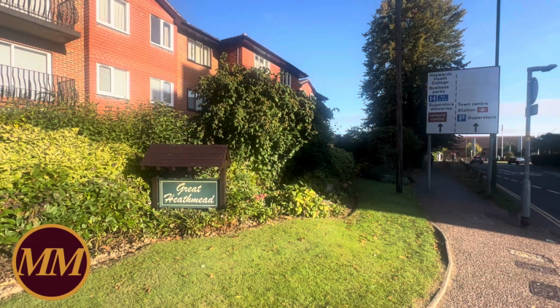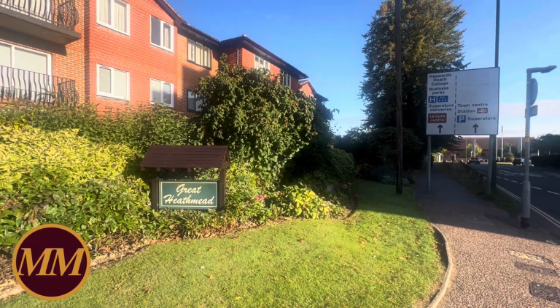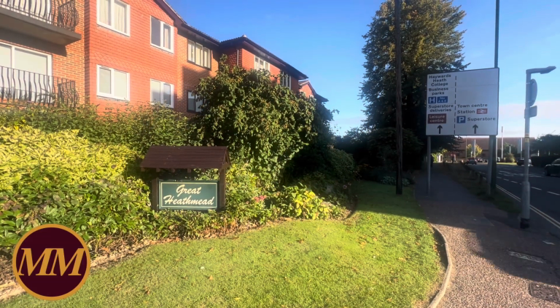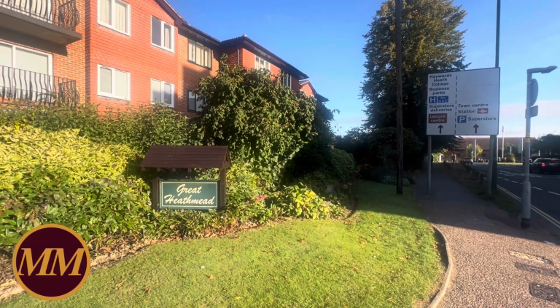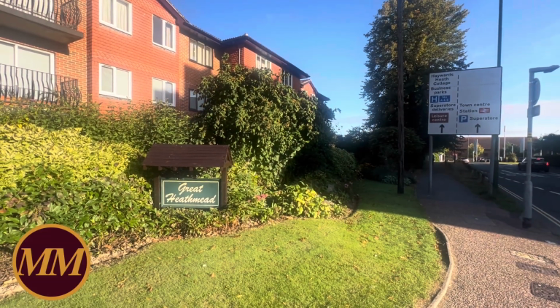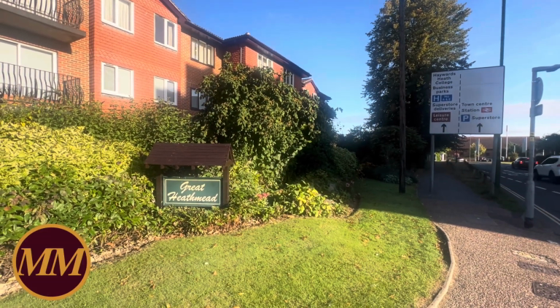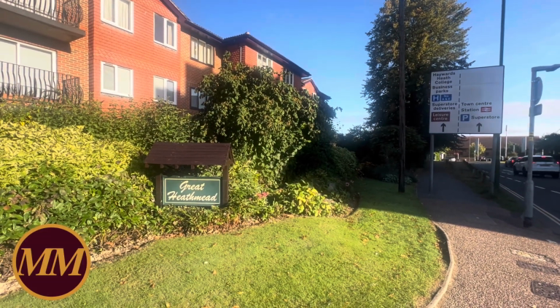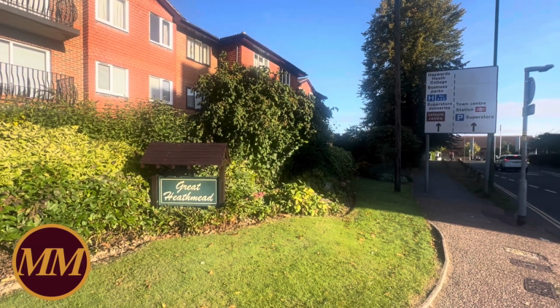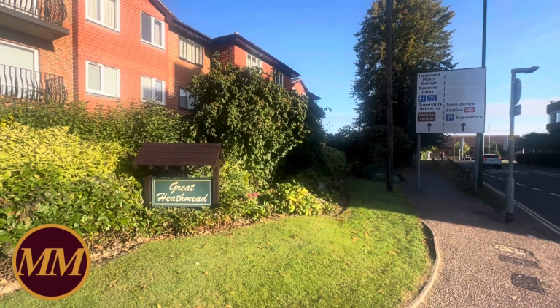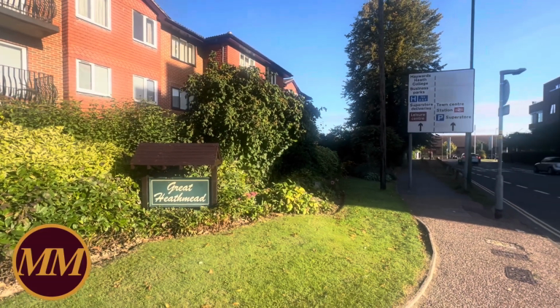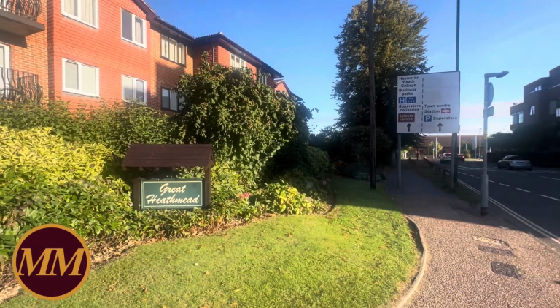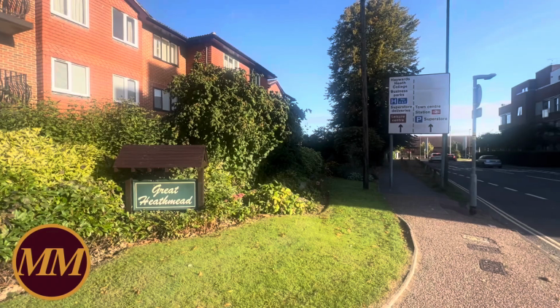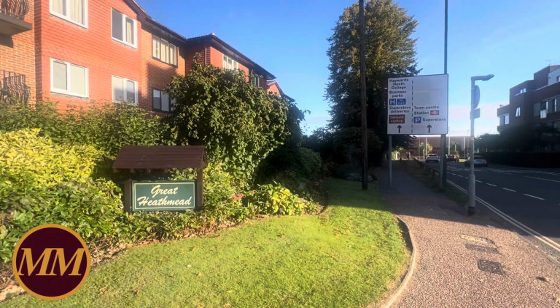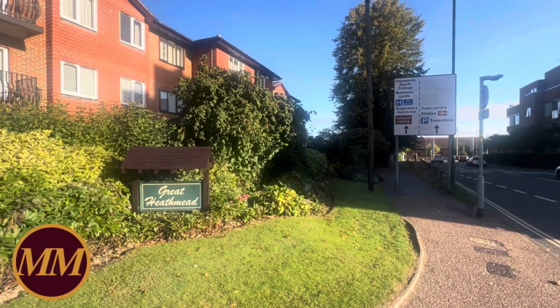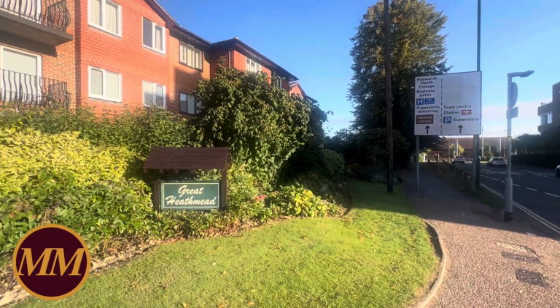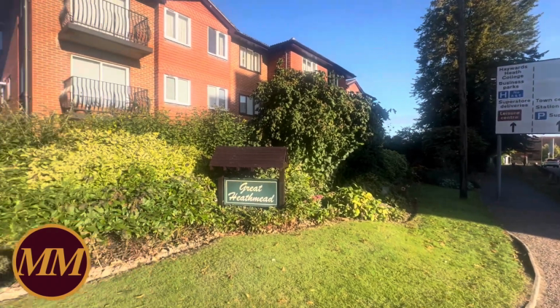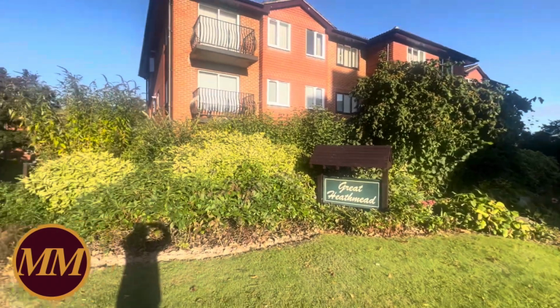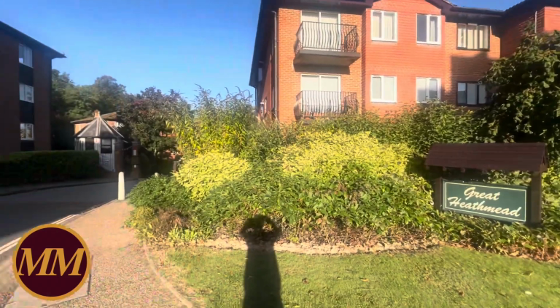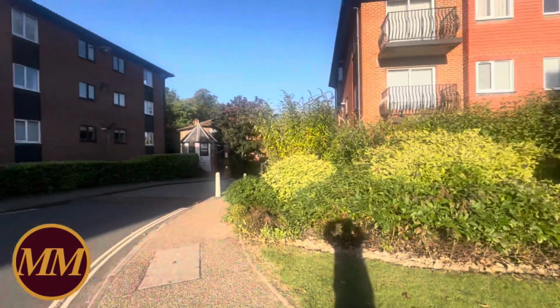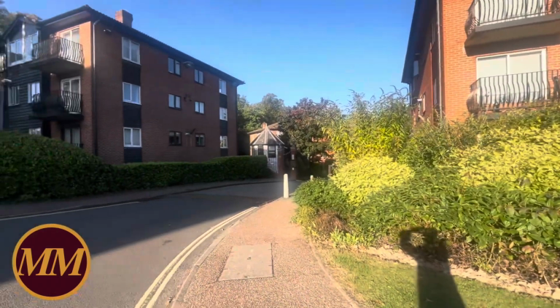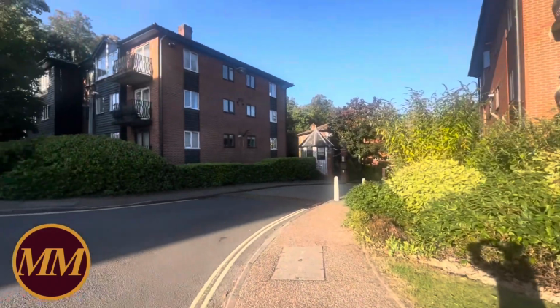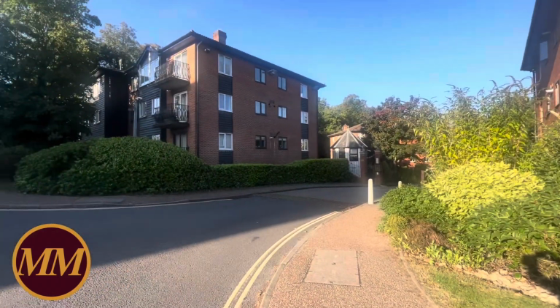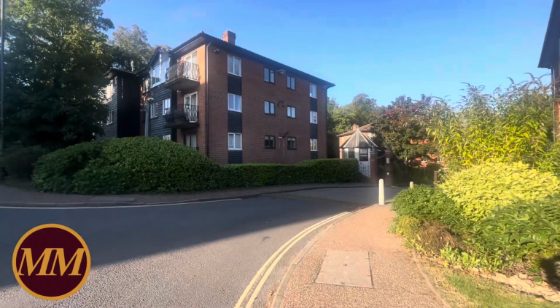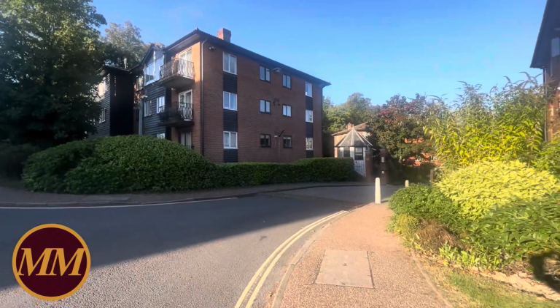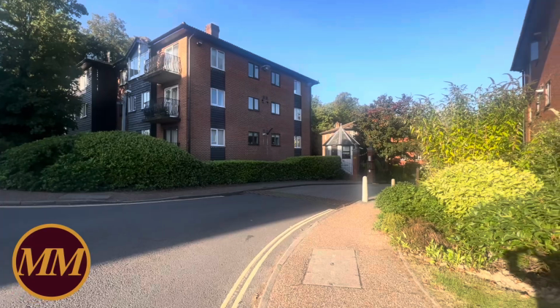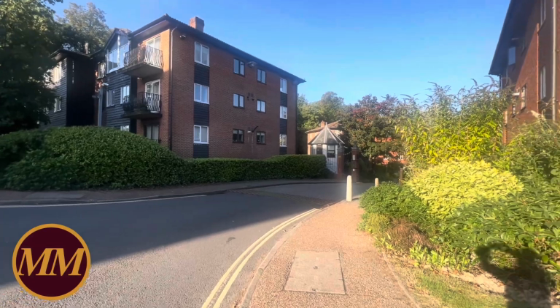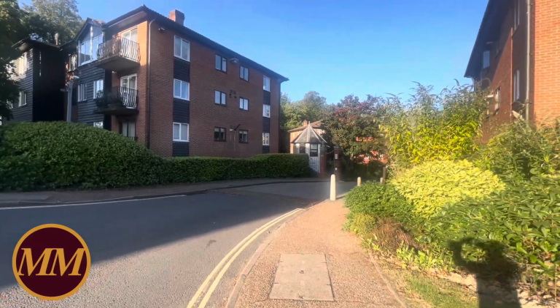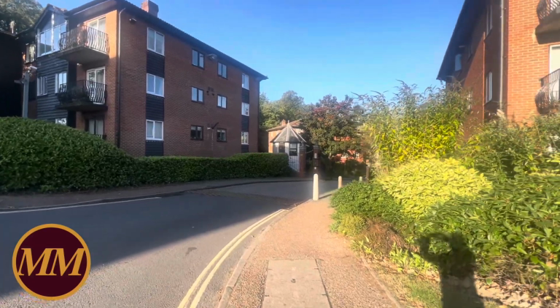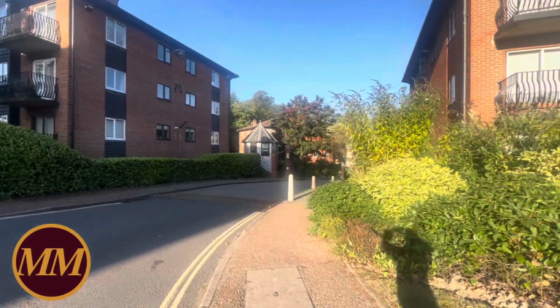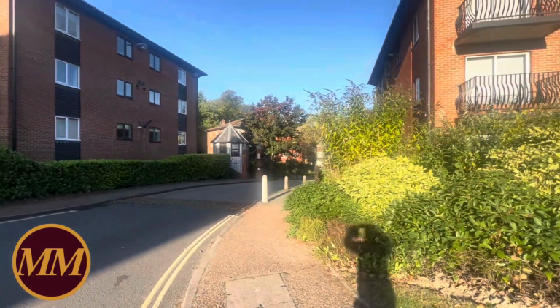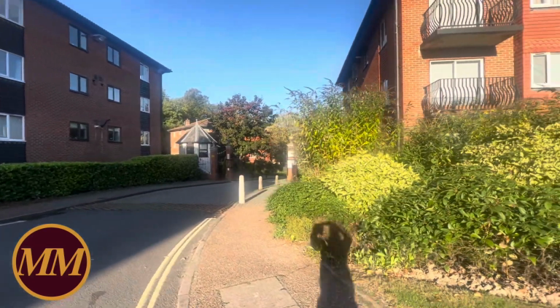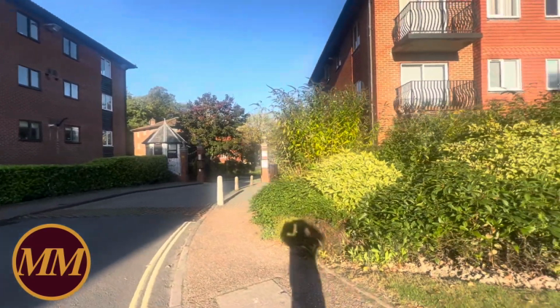Good morning. I'm here at Great Heathmead on this beautiful sunny morning. I'm about to show you a two-bedroom apartment which is located in that left-hand block there, which forms part of Great Heathmead.